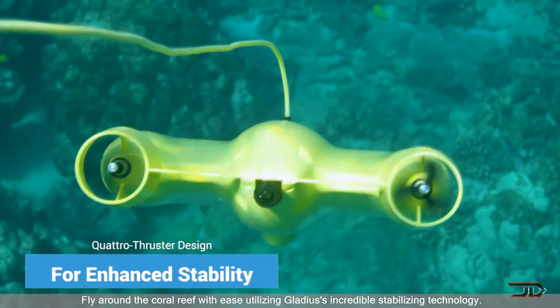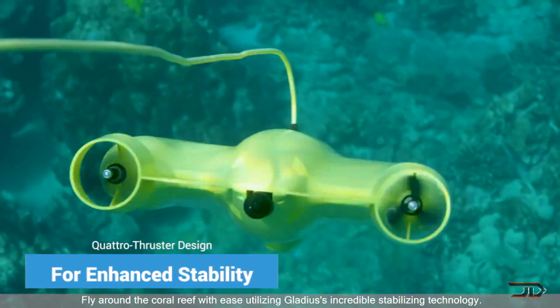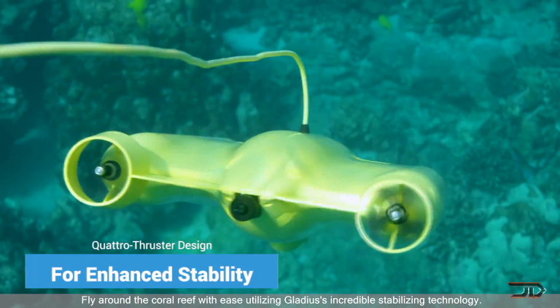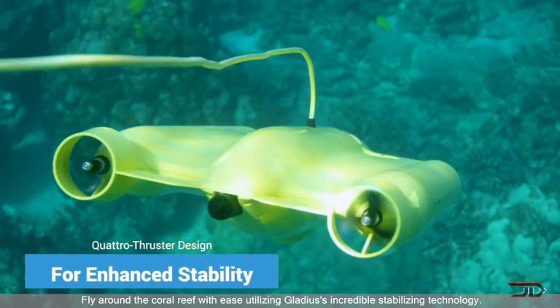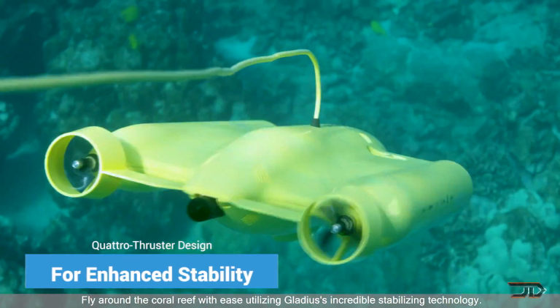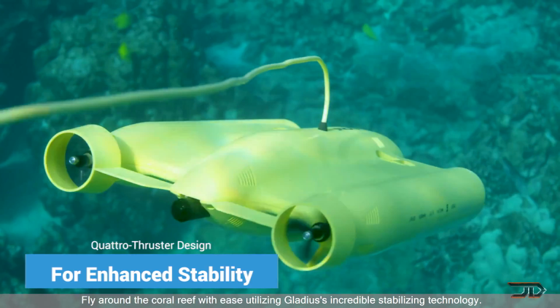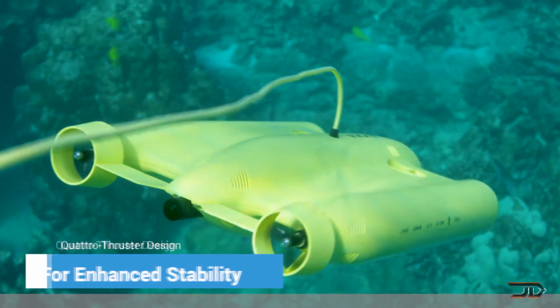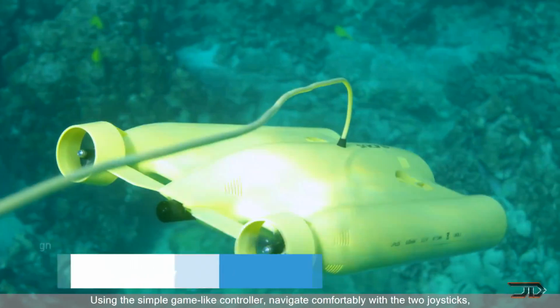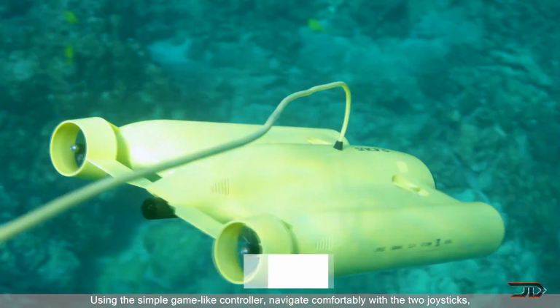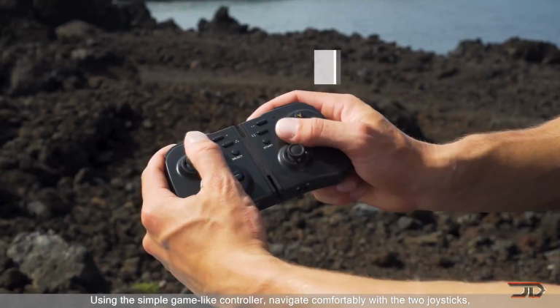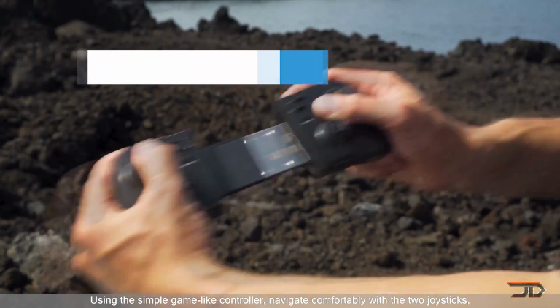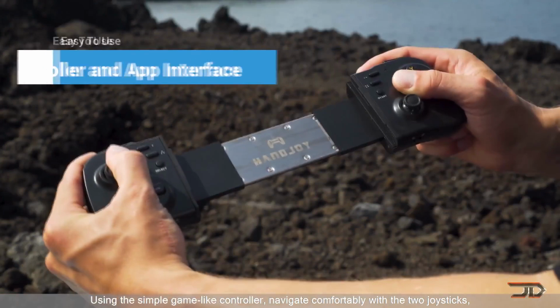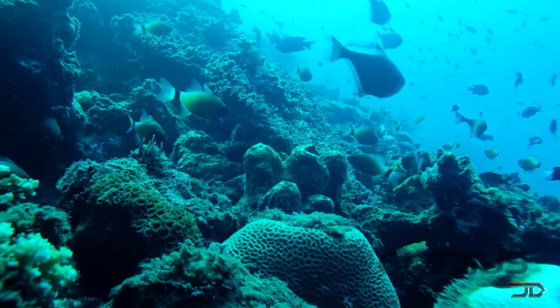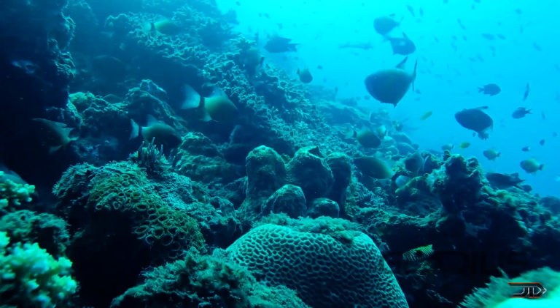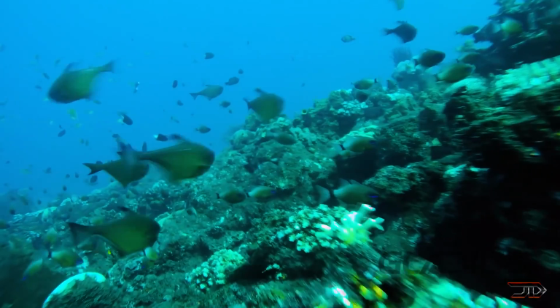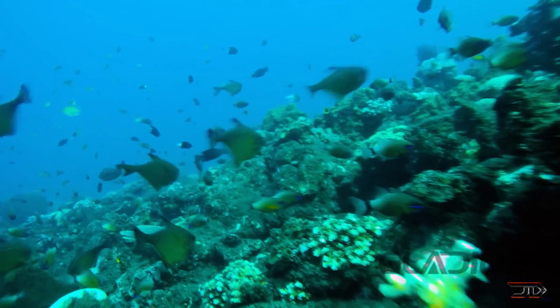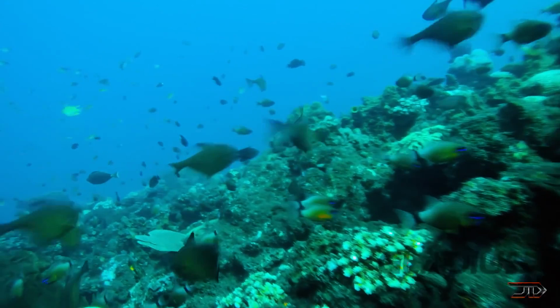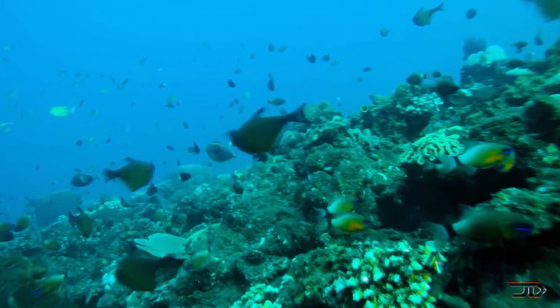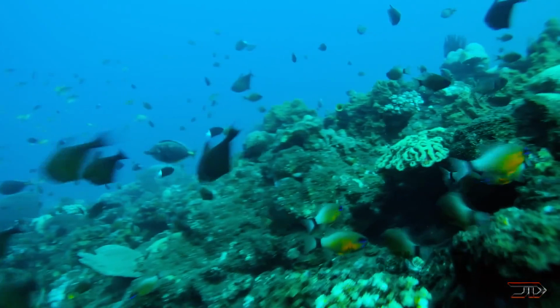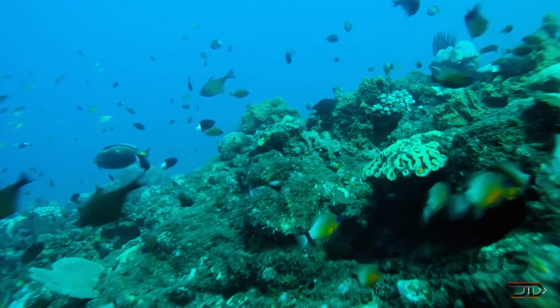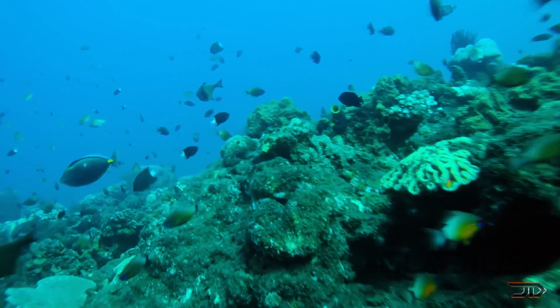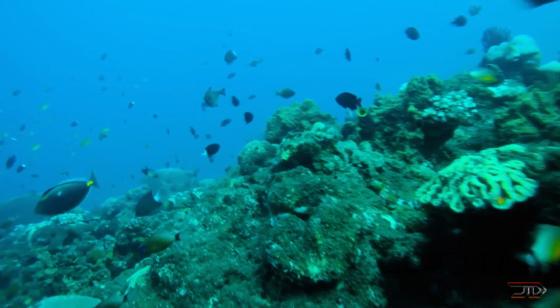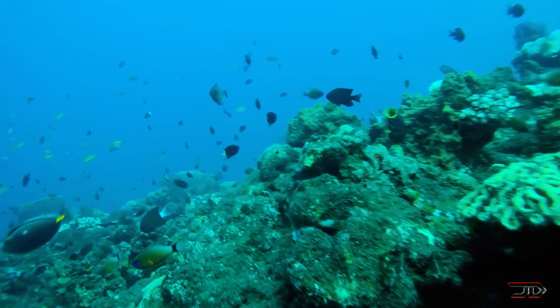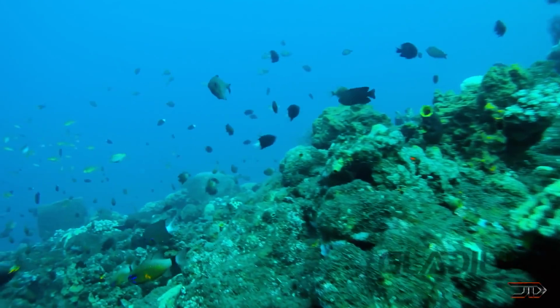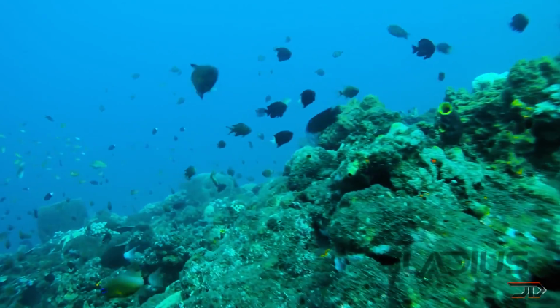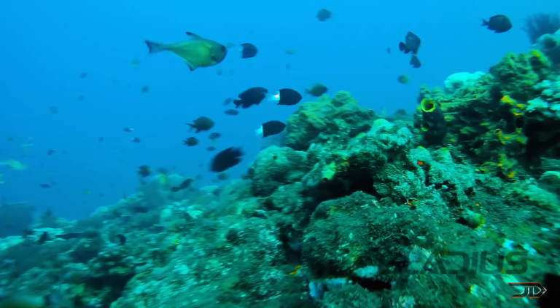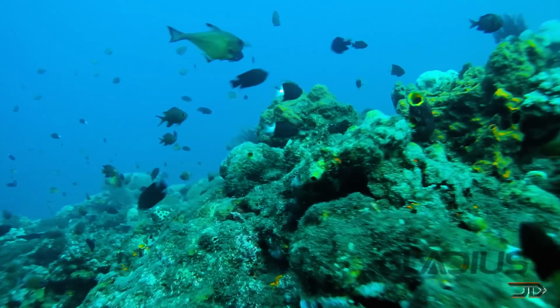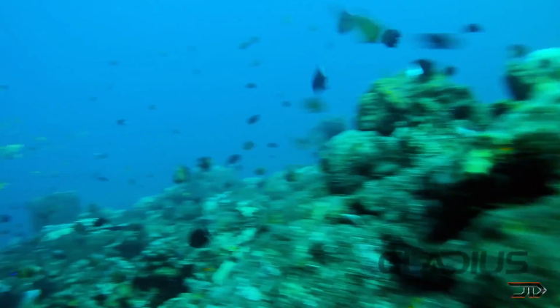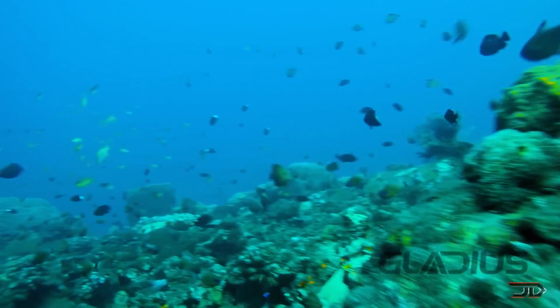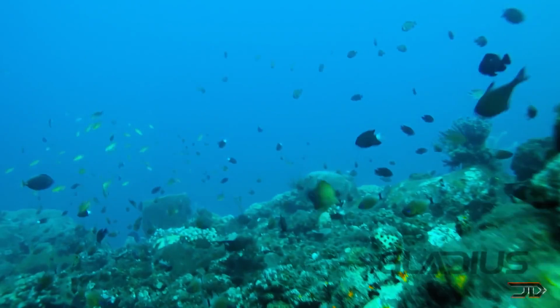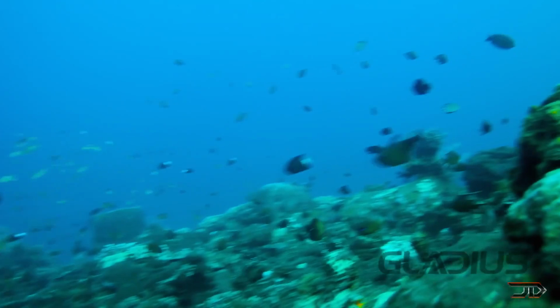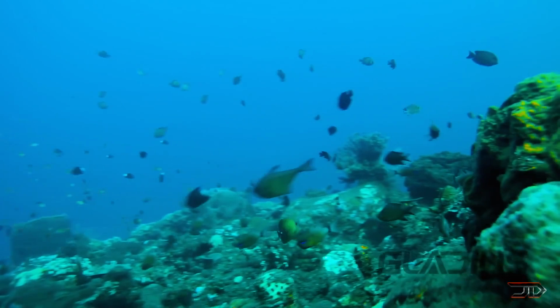The remote connects to your phone, so you can actually livestream and control the drone at the same time. Hopefully this drone can actually make it into full-scale production, because it is far cheaper than comparable drones, but we'll just have to wait and see.